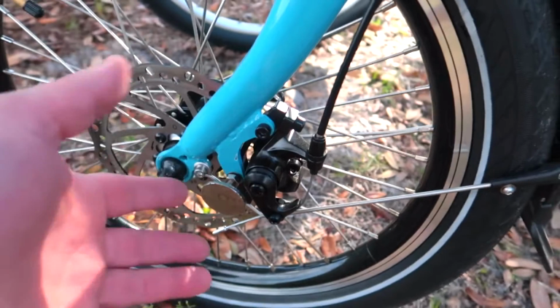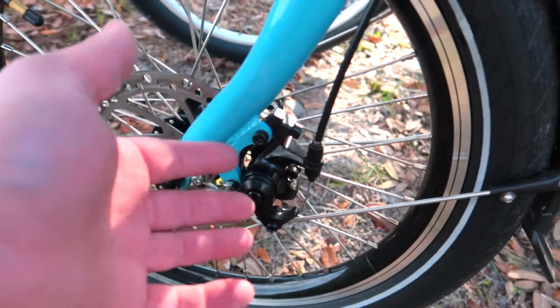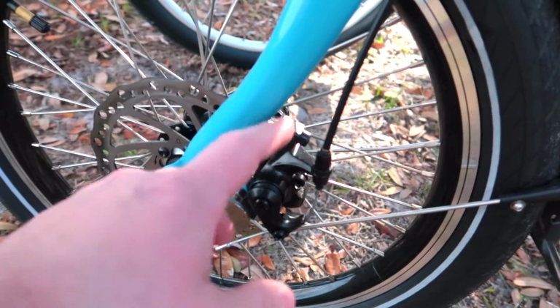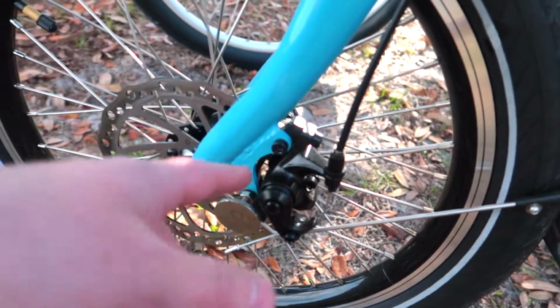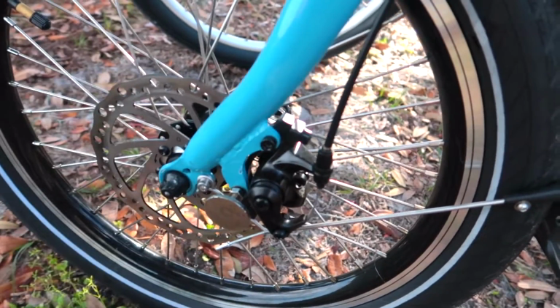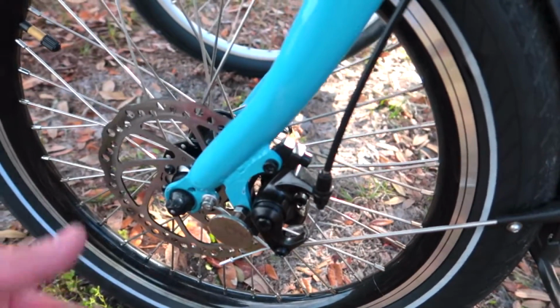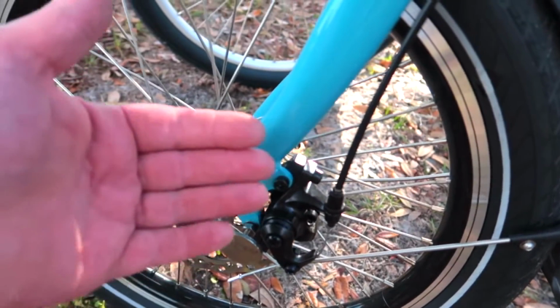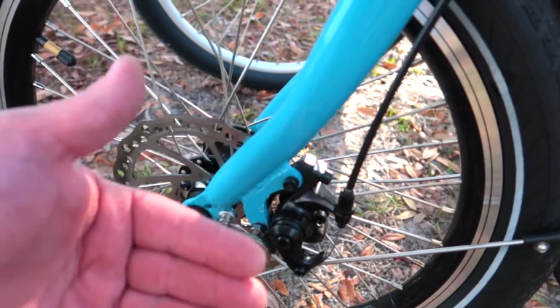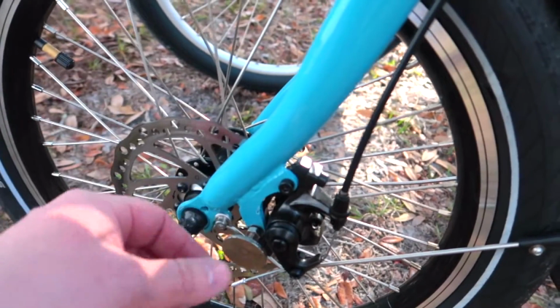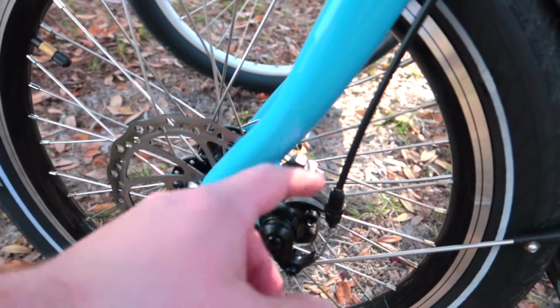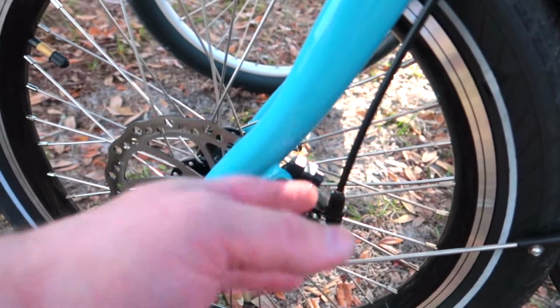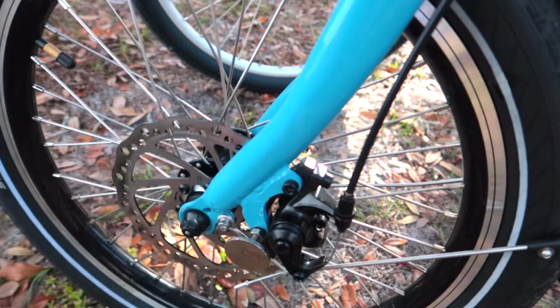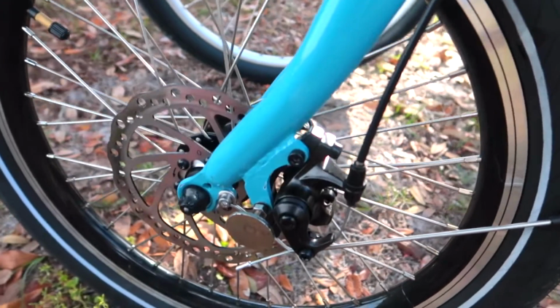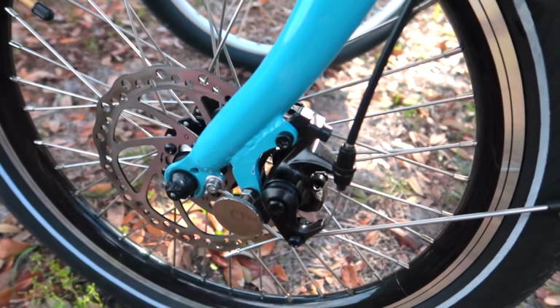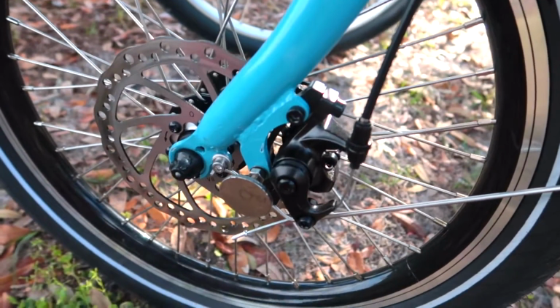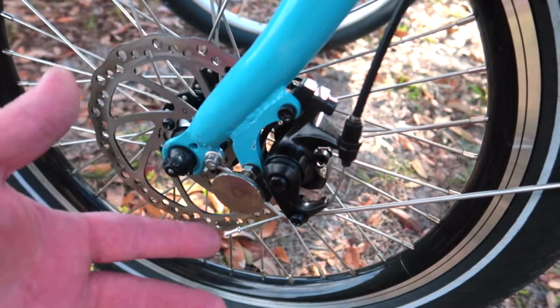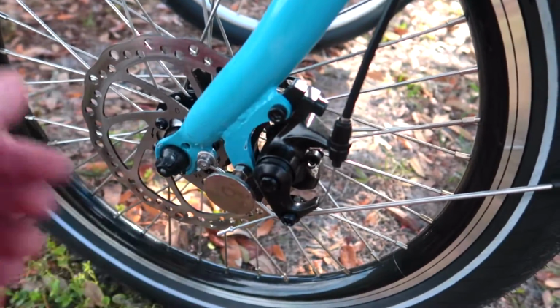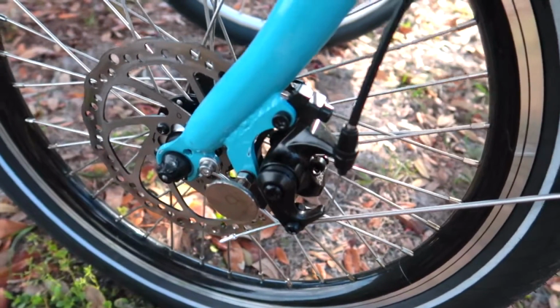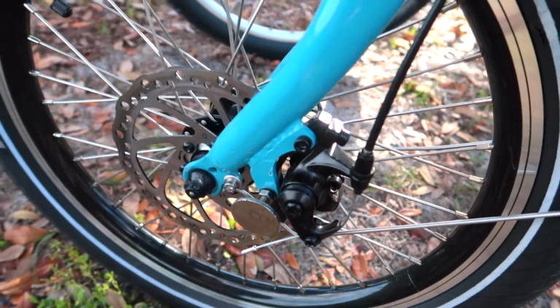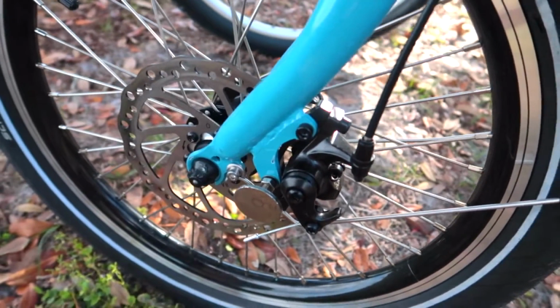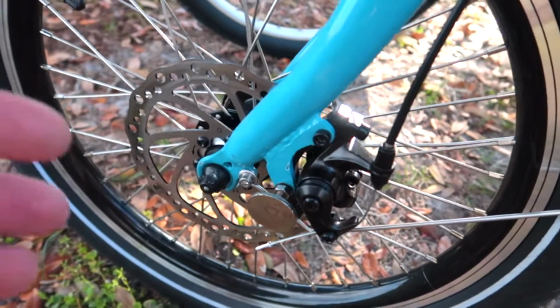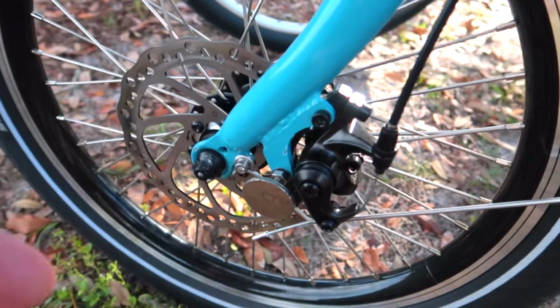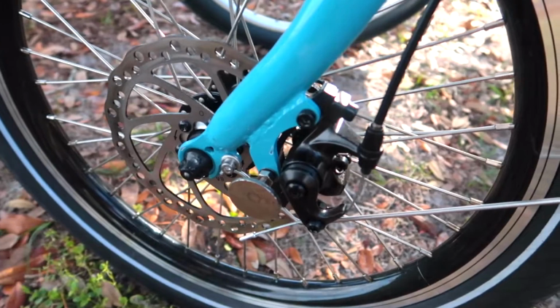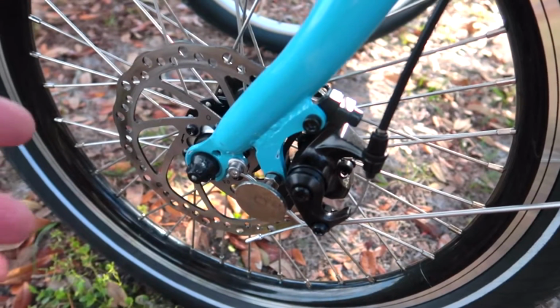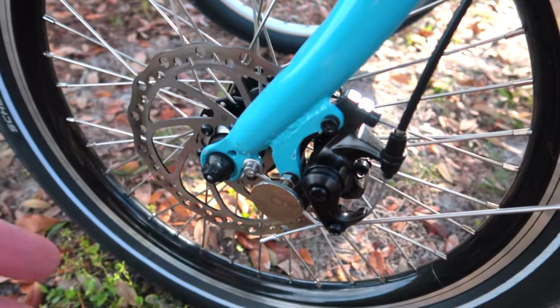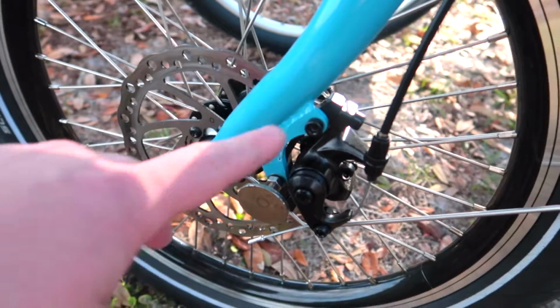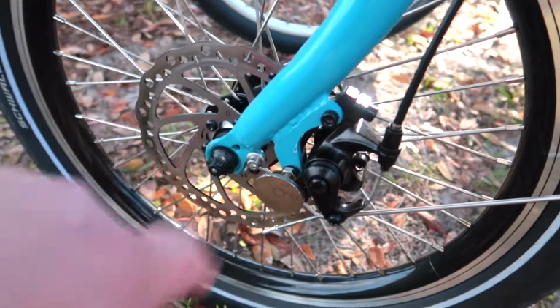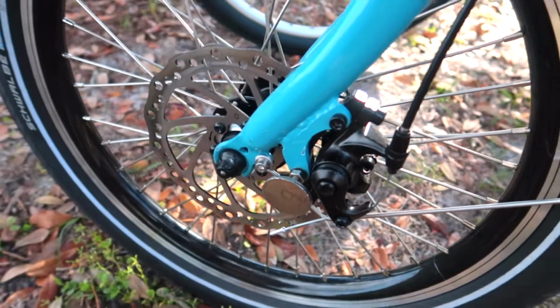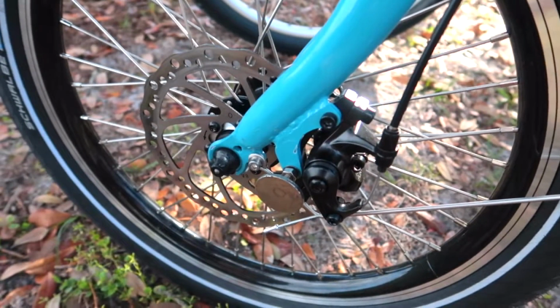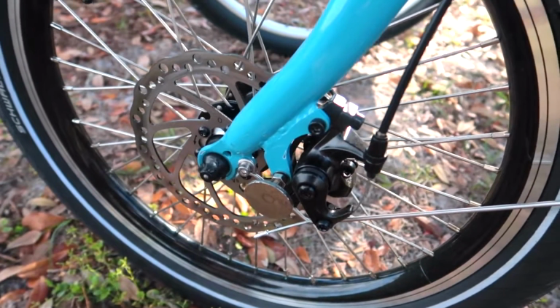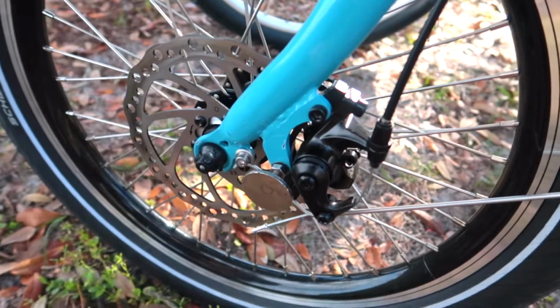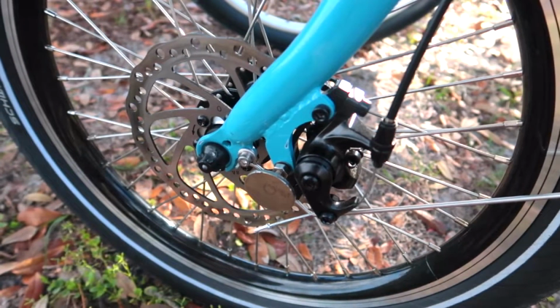One downside is that you do need to adjust this every couple hundred miles. As those pads wear down you'll want to tighten the cable up, which requires adjustment. But it's definitely easy to do yourself, and you can also service these roadside, which is pretty nice.